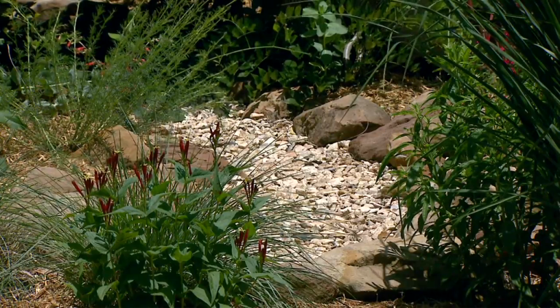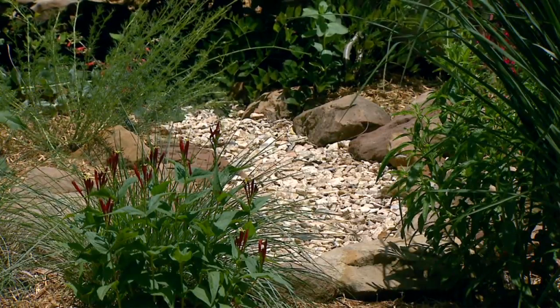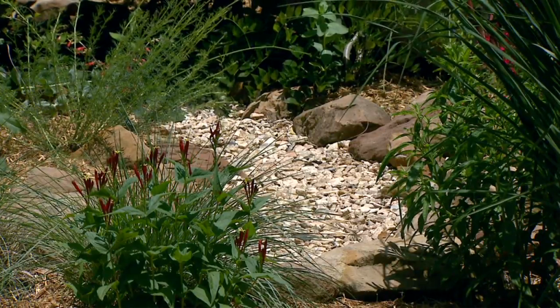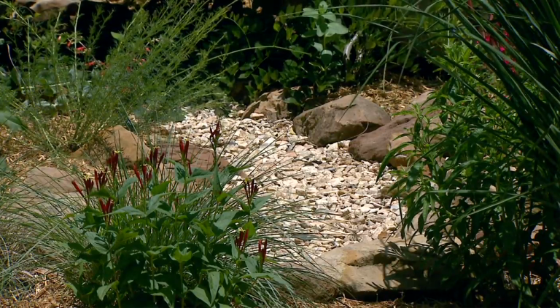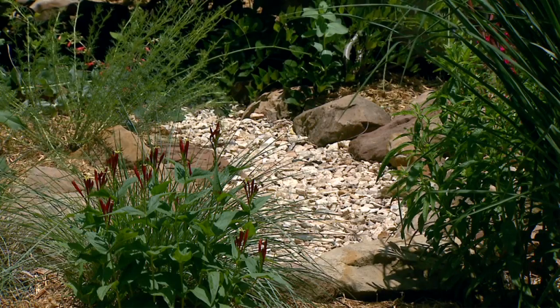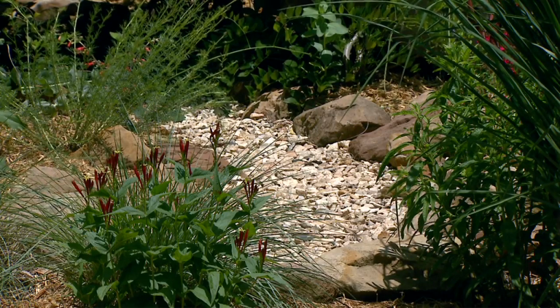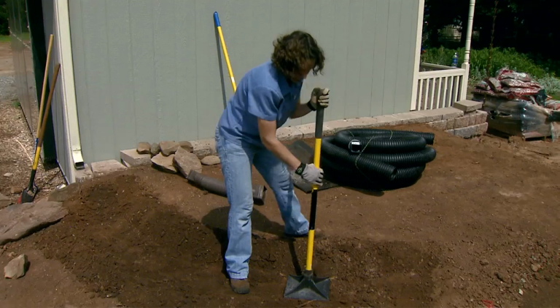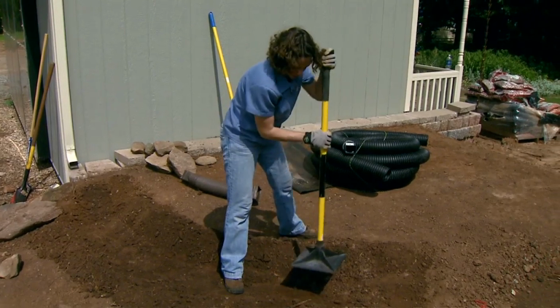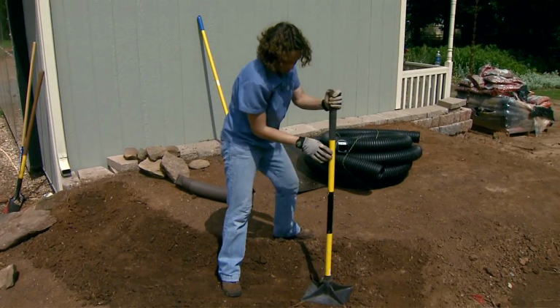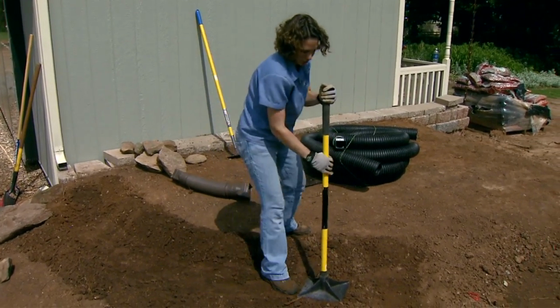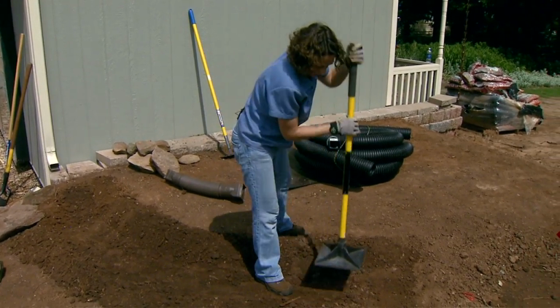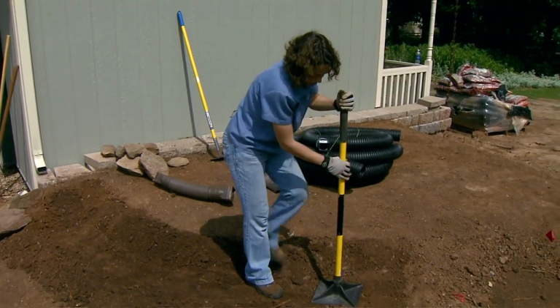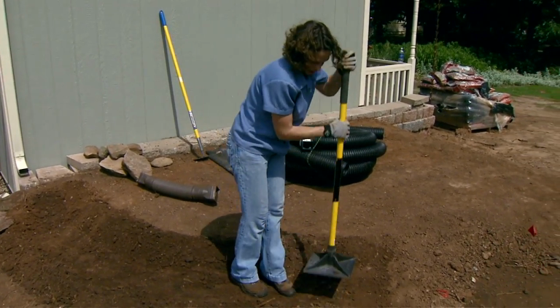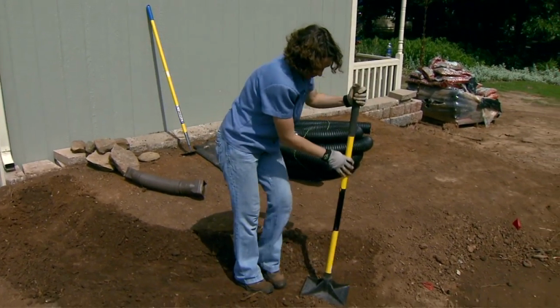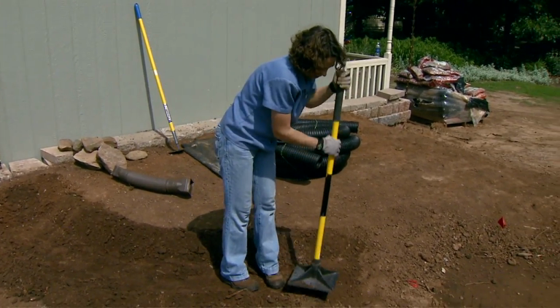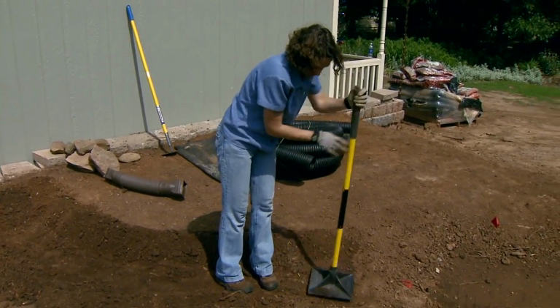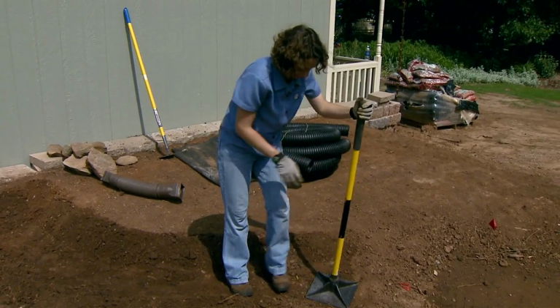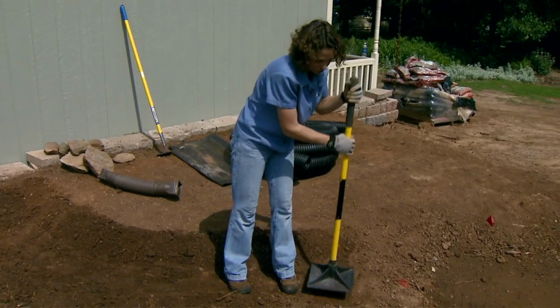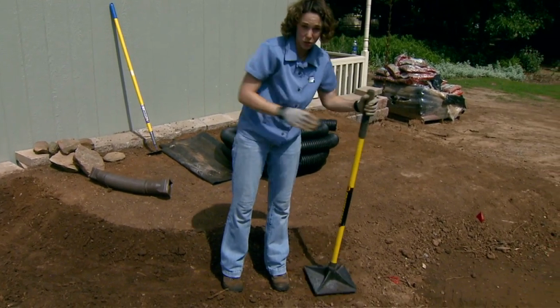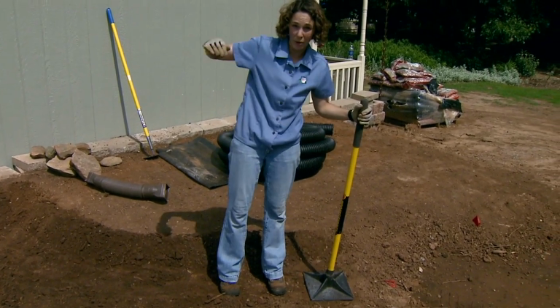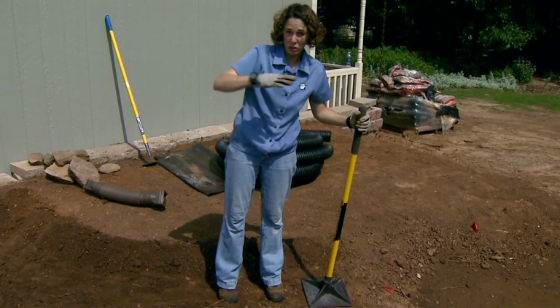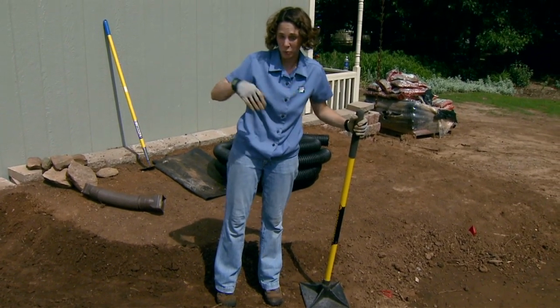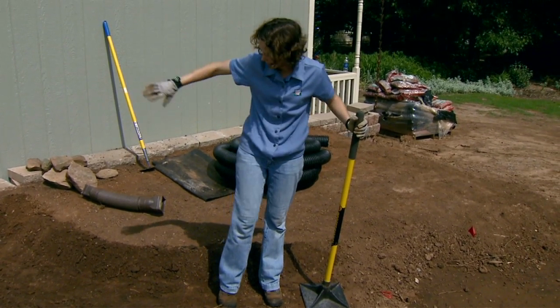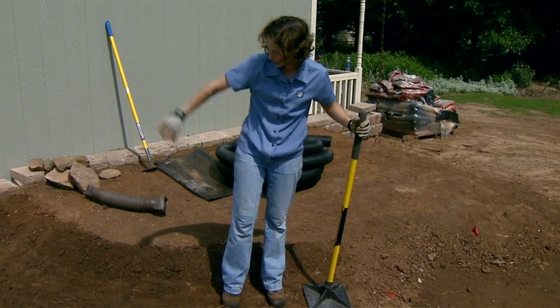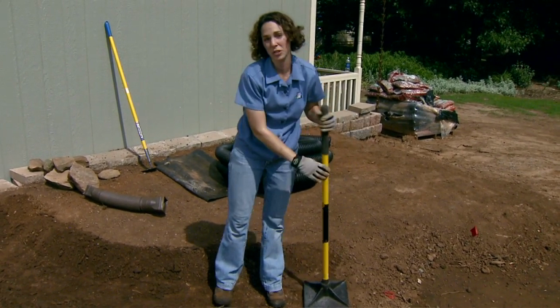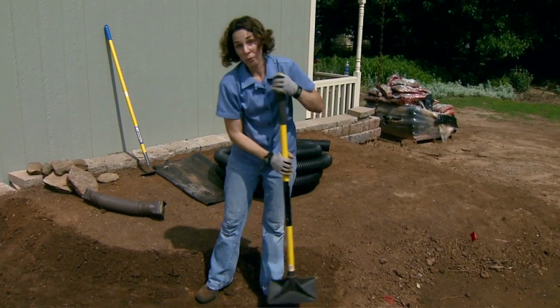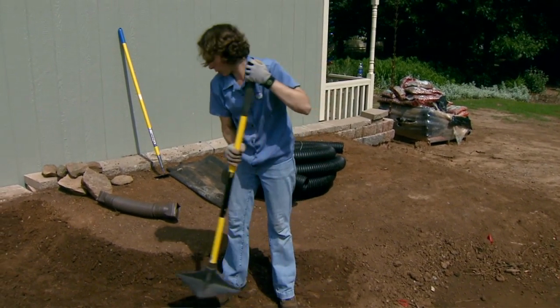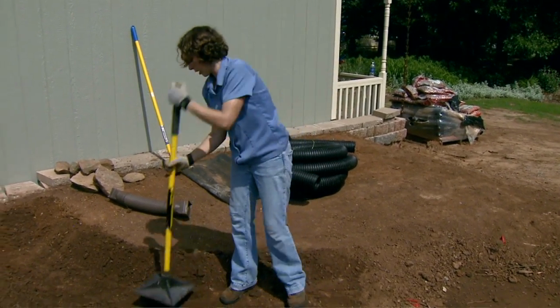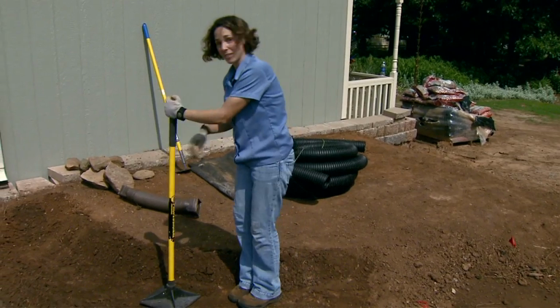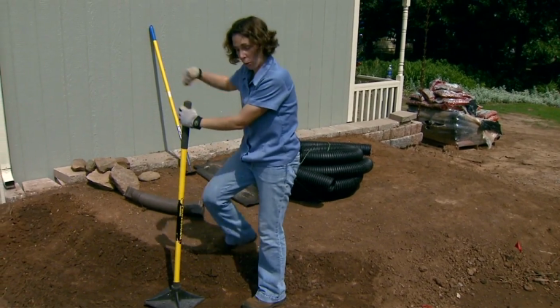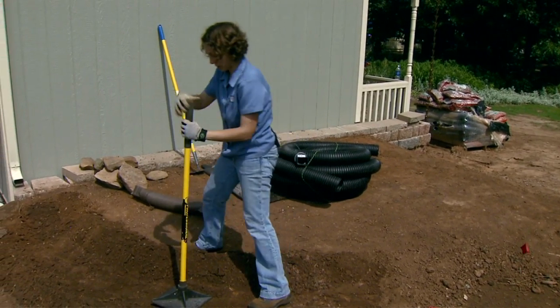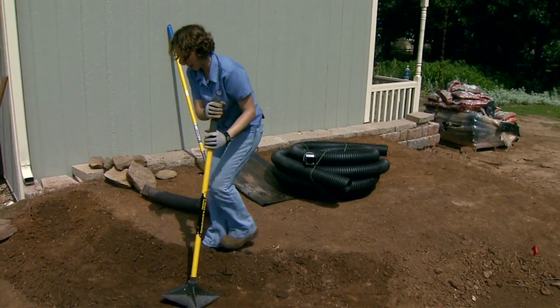Once we get our creek bed dug, we want to tamp the soil some just to settle it a bit. This can also help you check the slope — you can tamp it and then run a garden hose in here to see if the water drains properly.